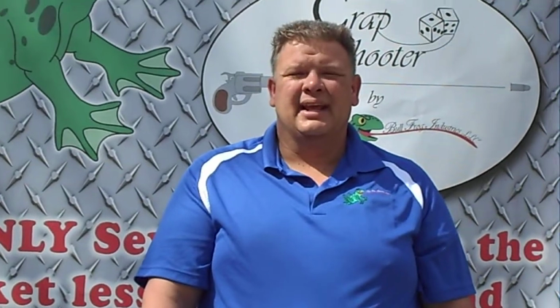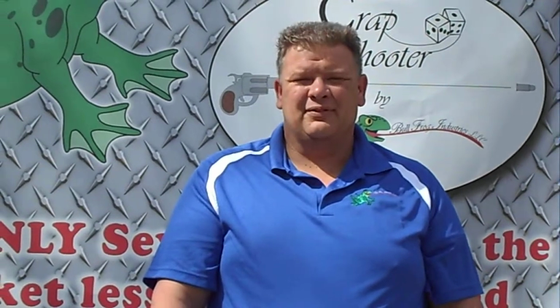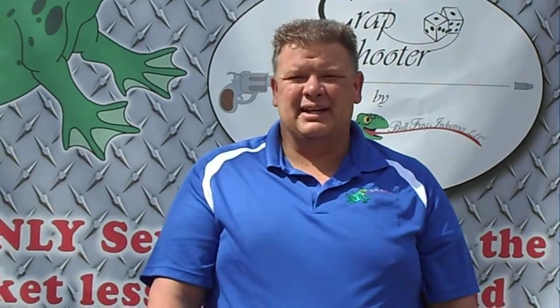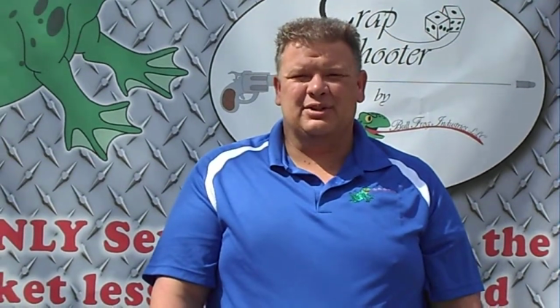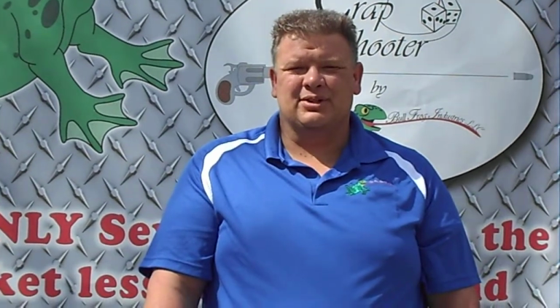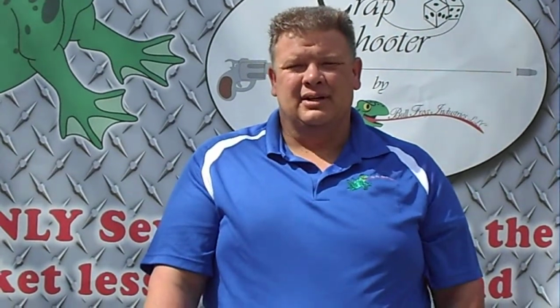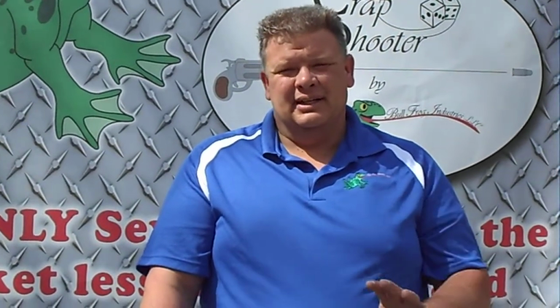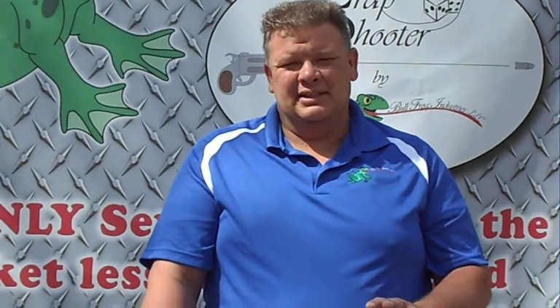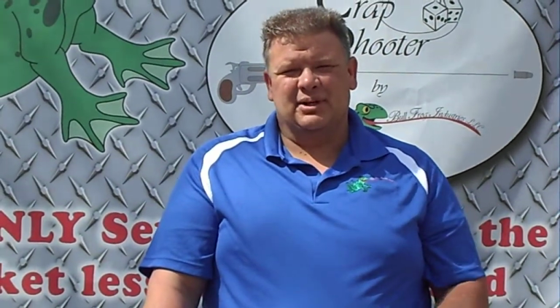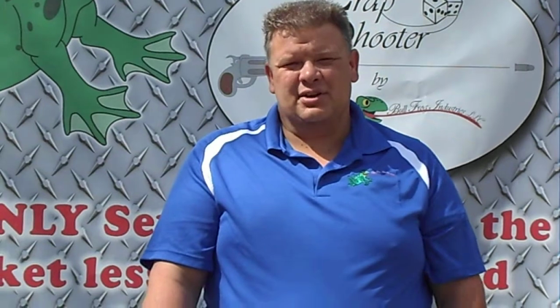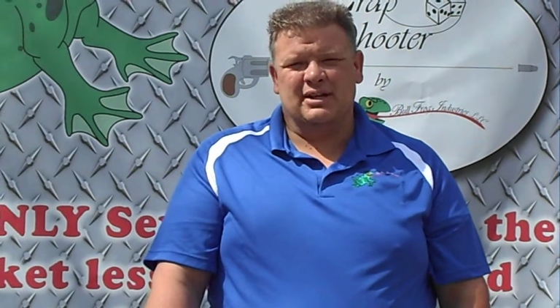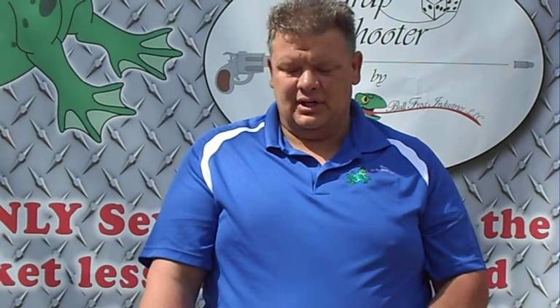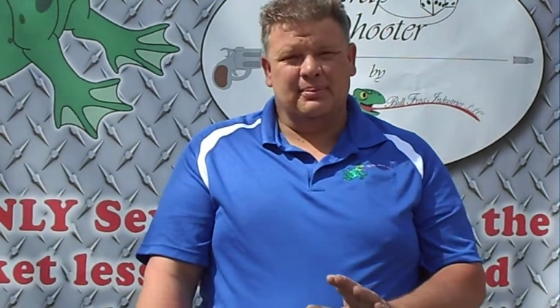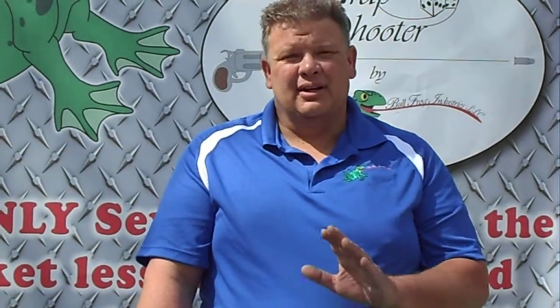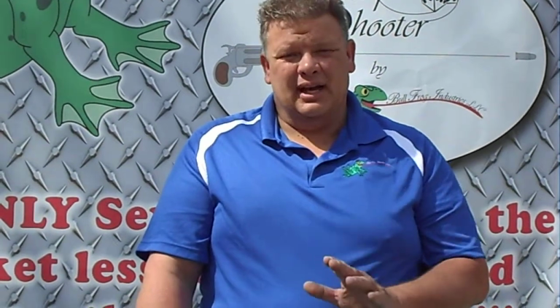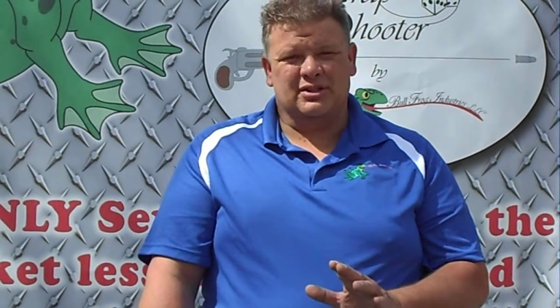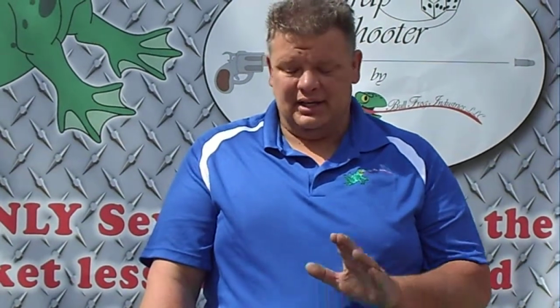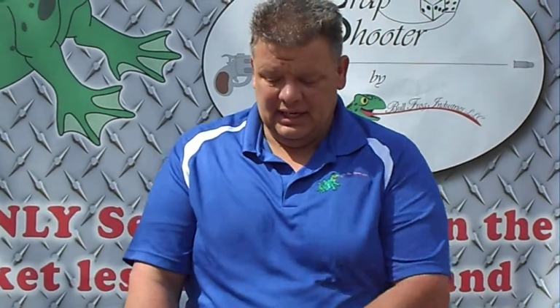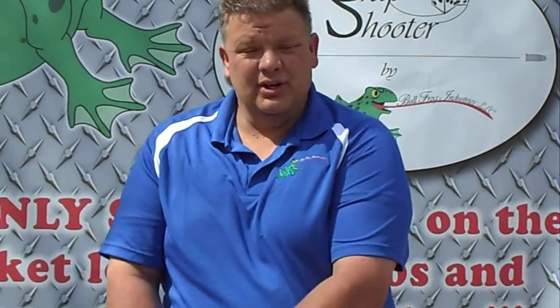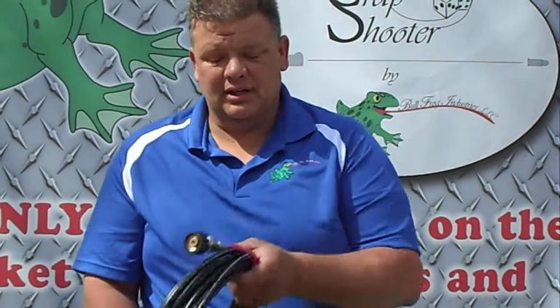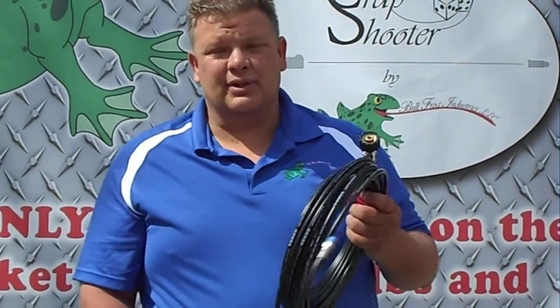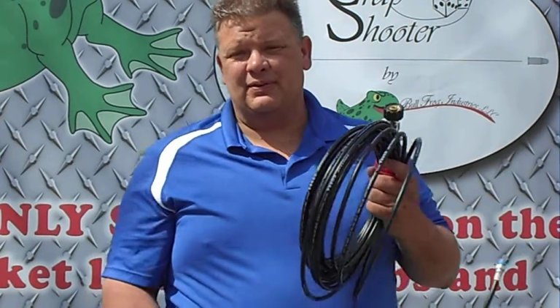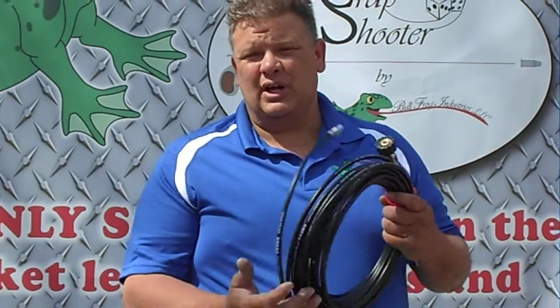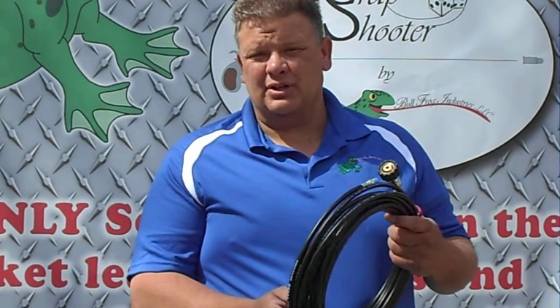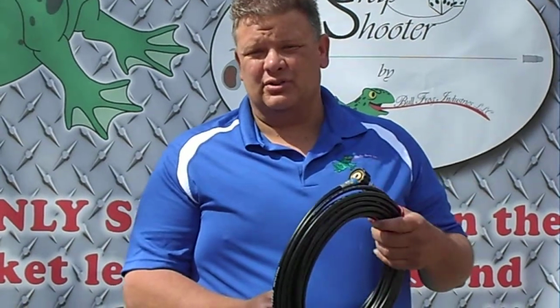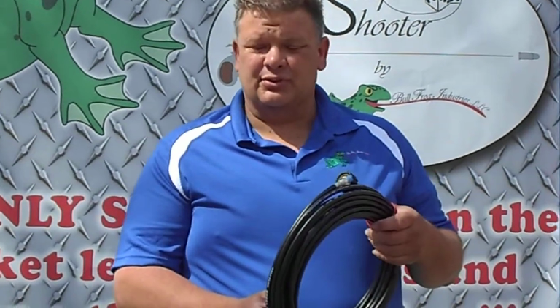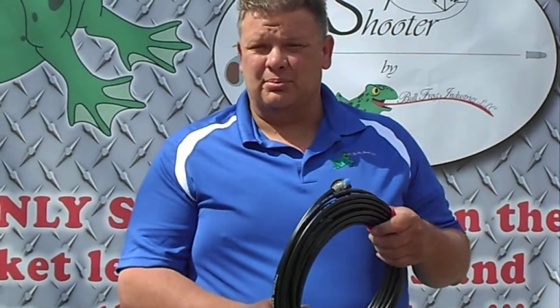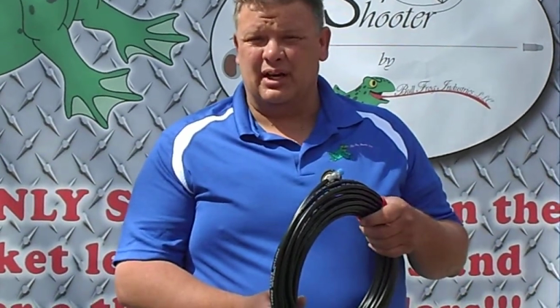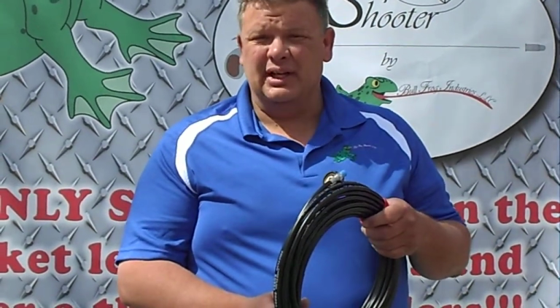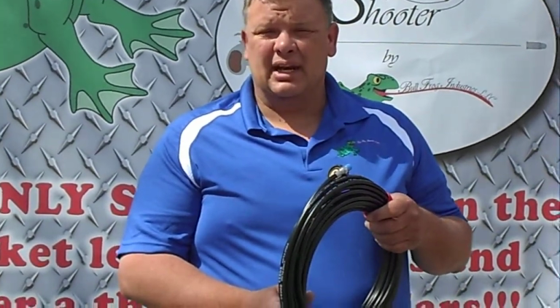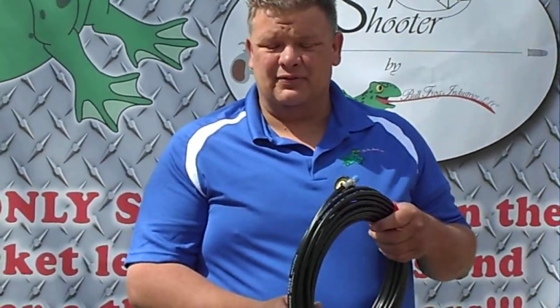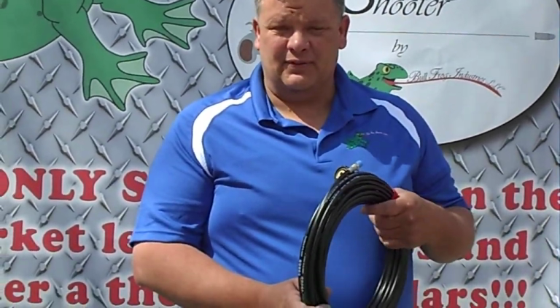Hi, the Fat Man here with the Crap Shooter. In this segment of the instruction manual we're going to talk about the high pressure sight. Each unit comes with a 50 foot high pressure hose. They're also available in 100 and 150 foot.